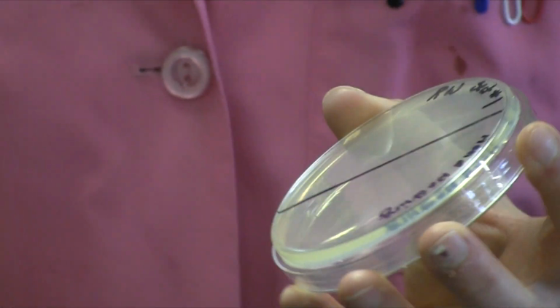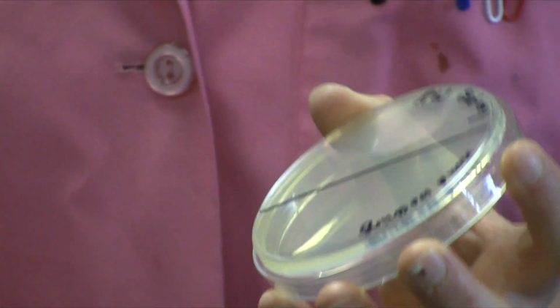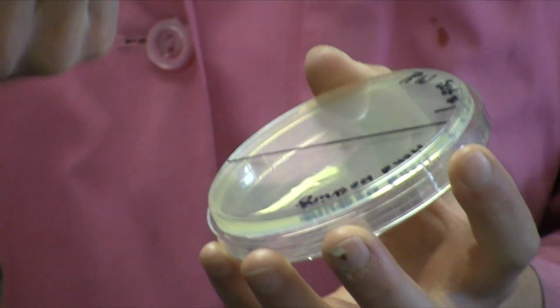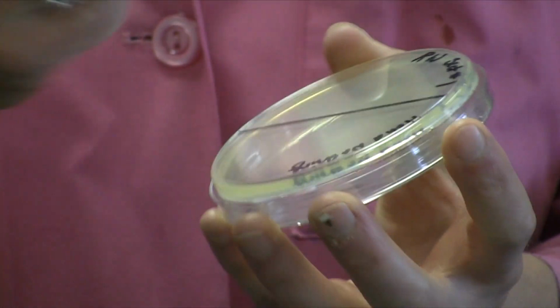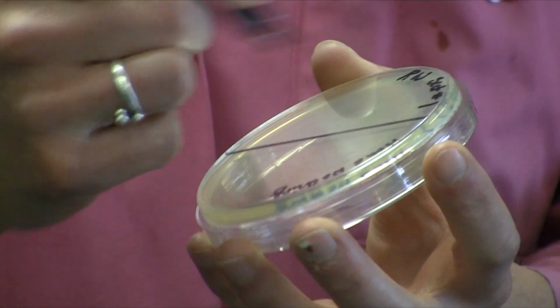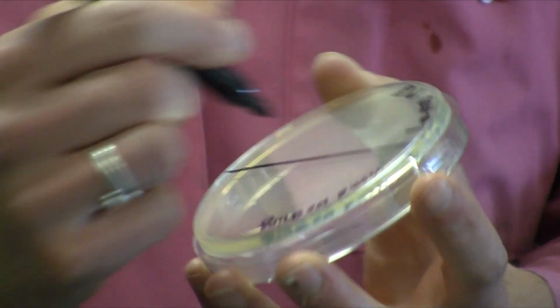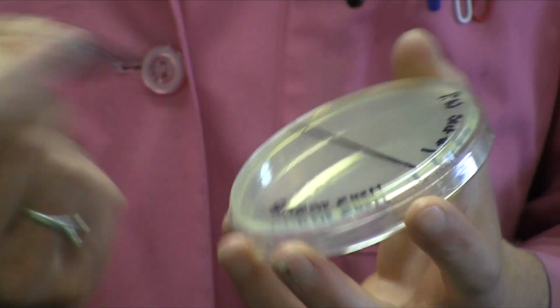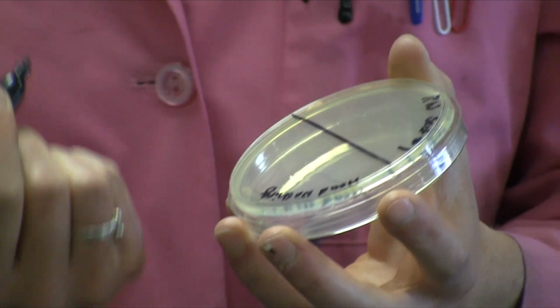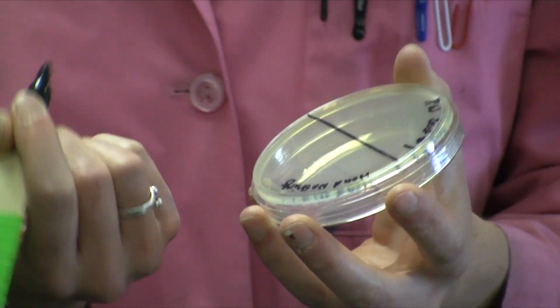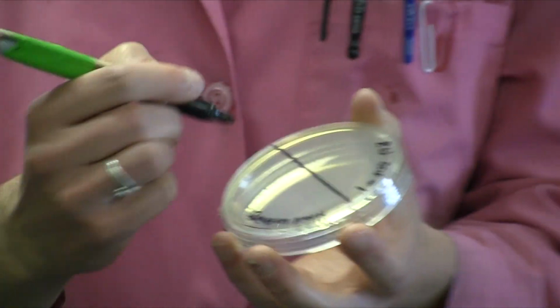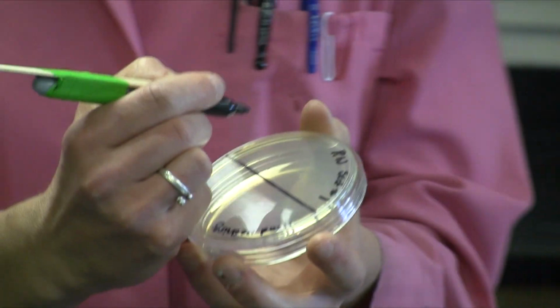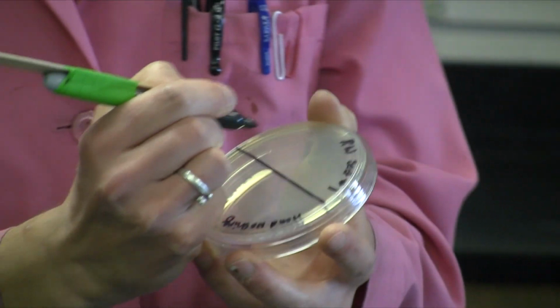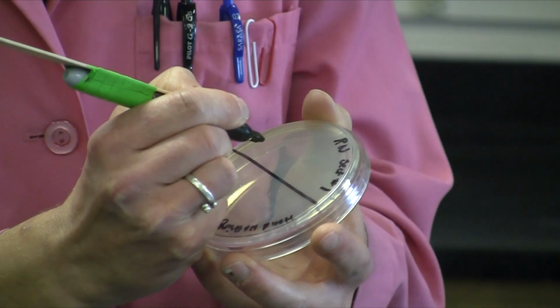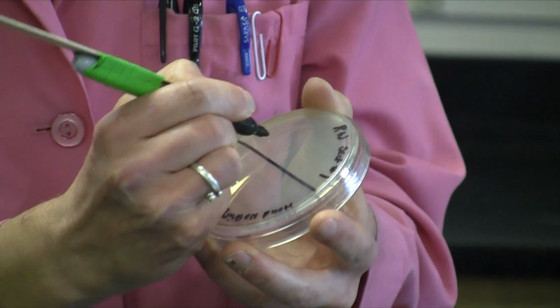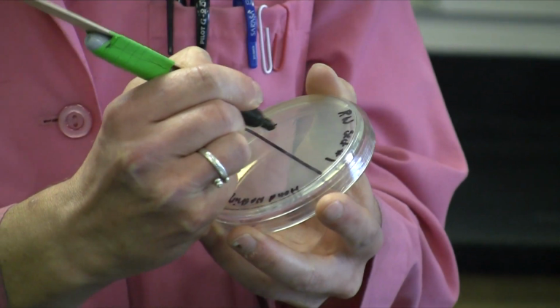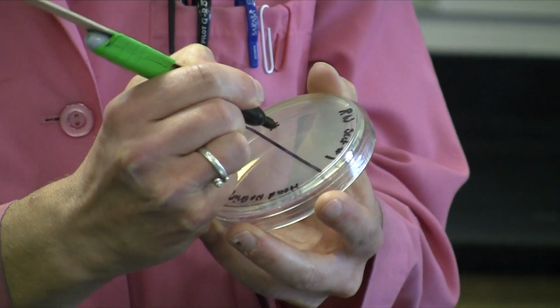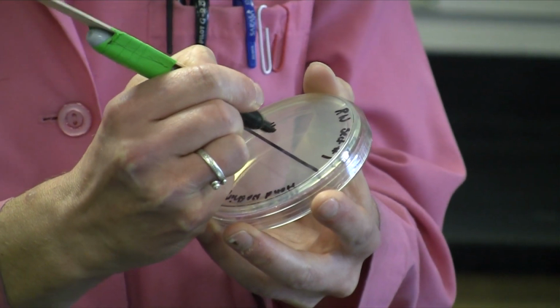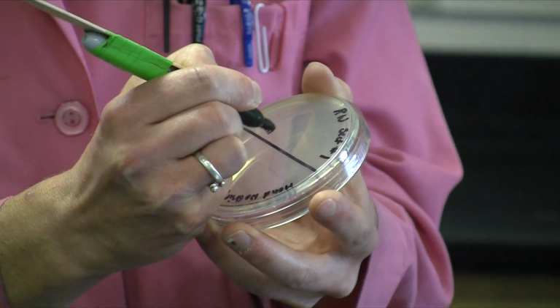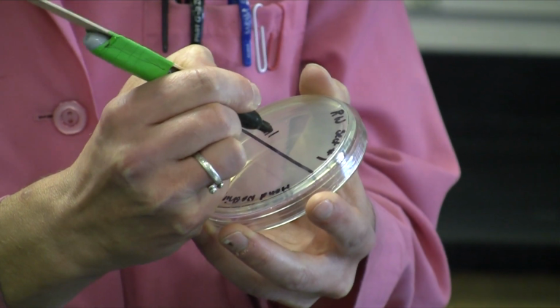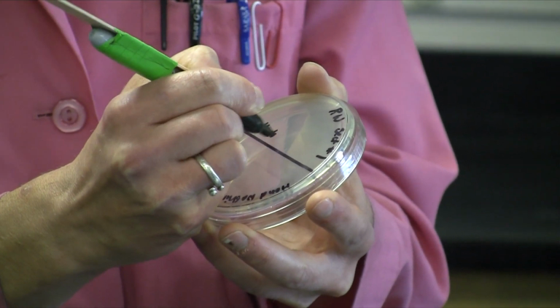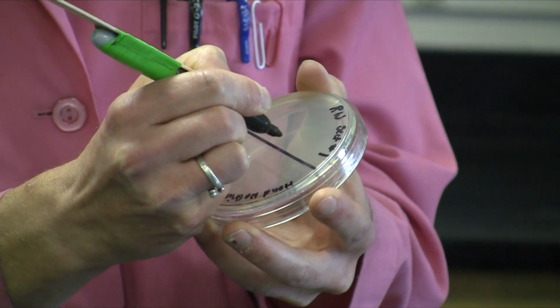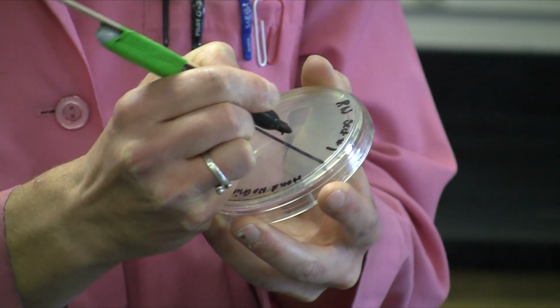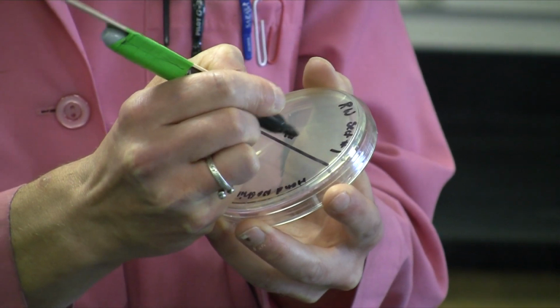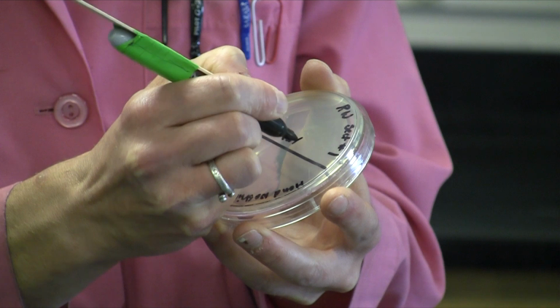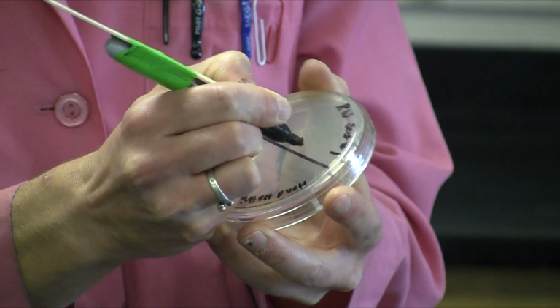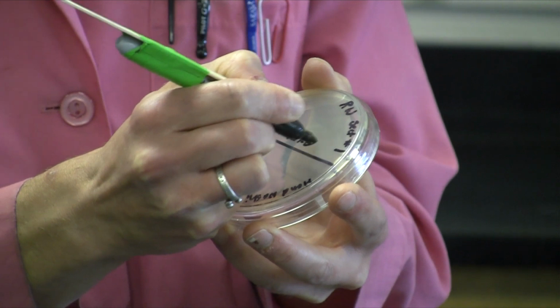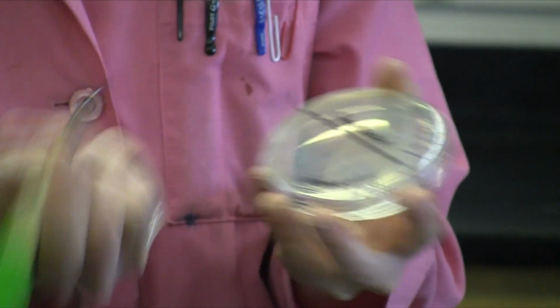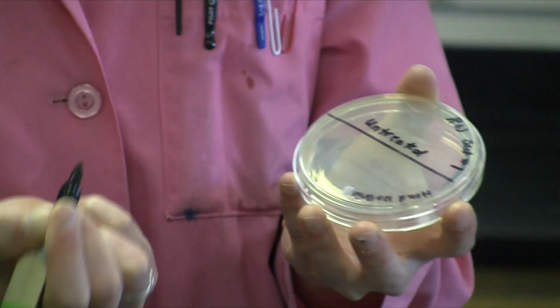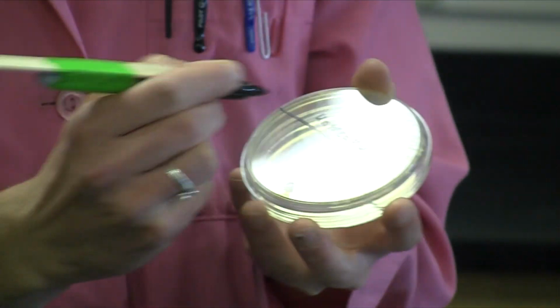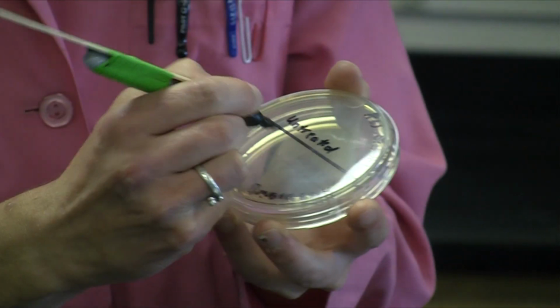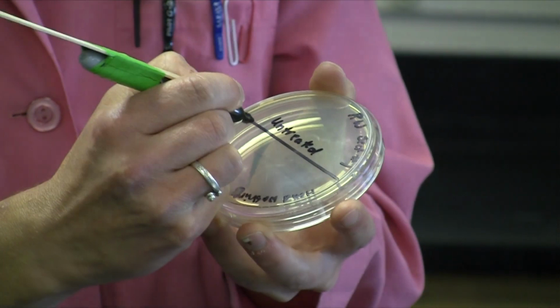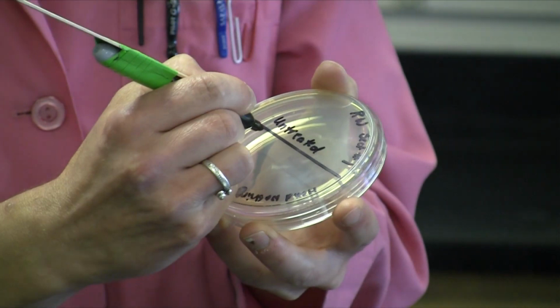From there, label each side — label one side your untreated side, and then label the other side treated.